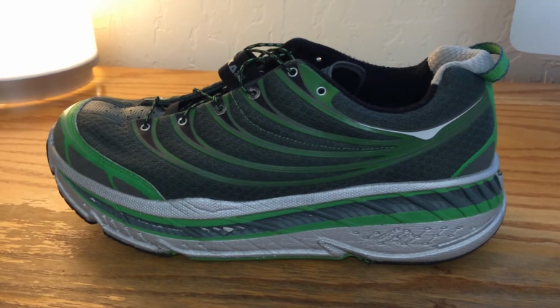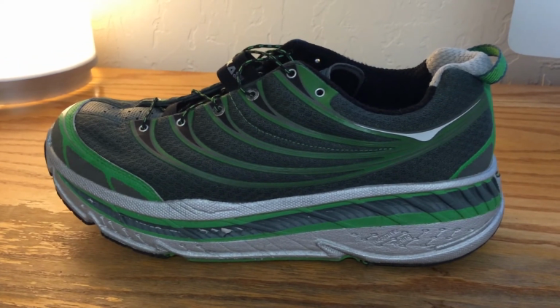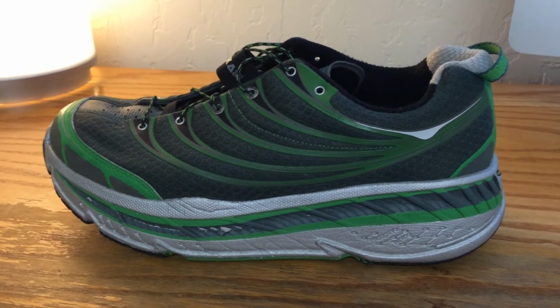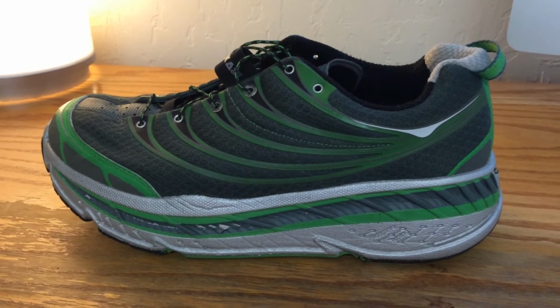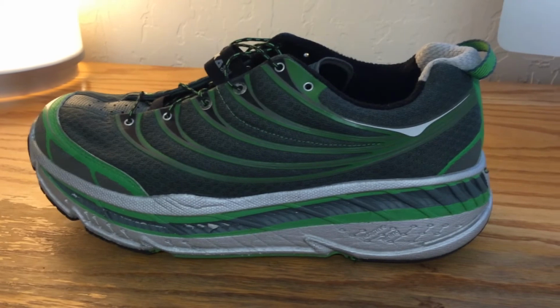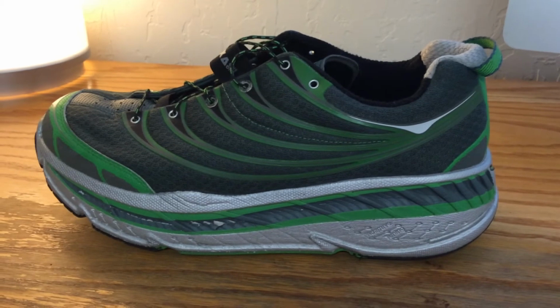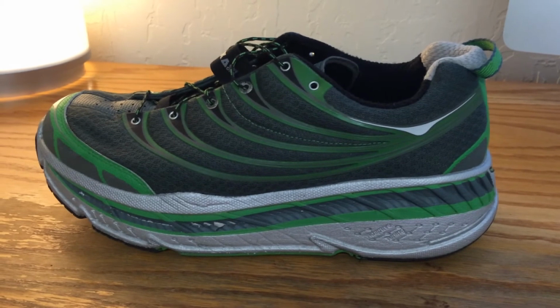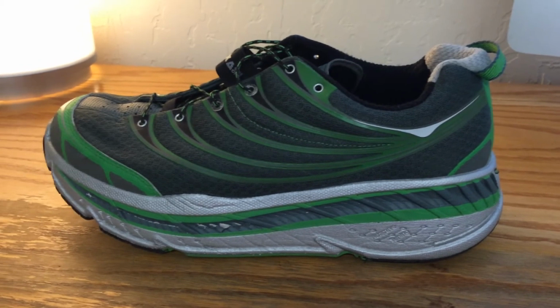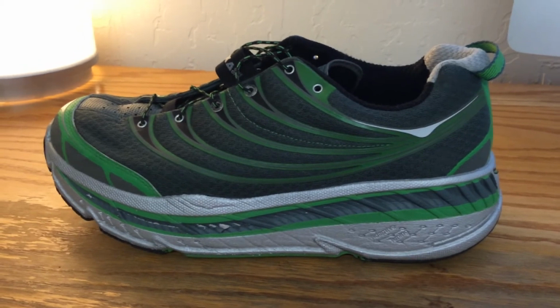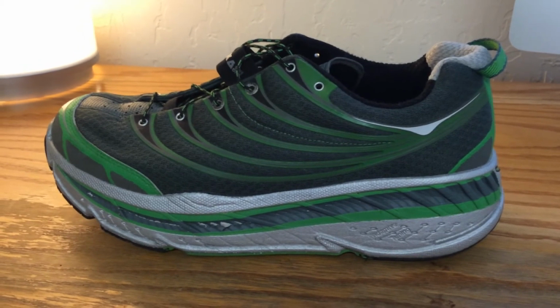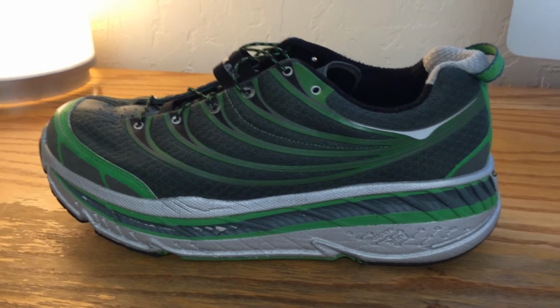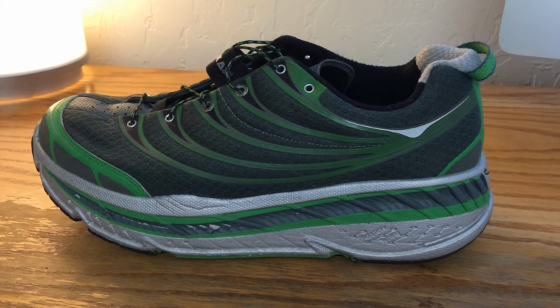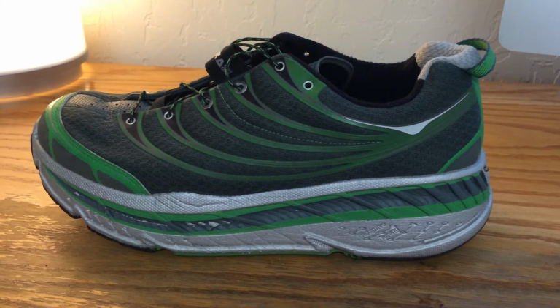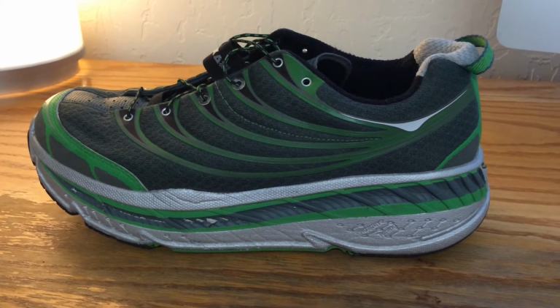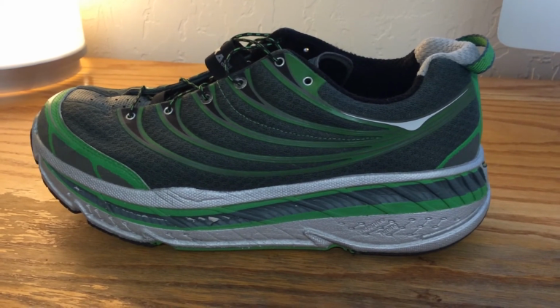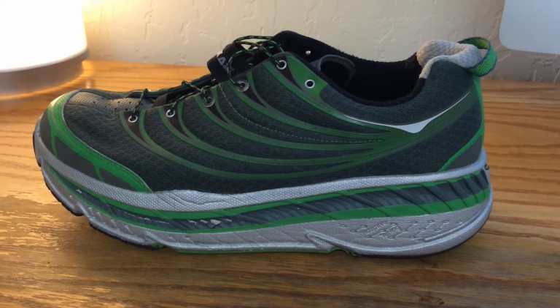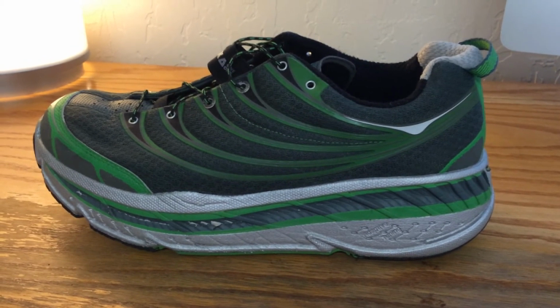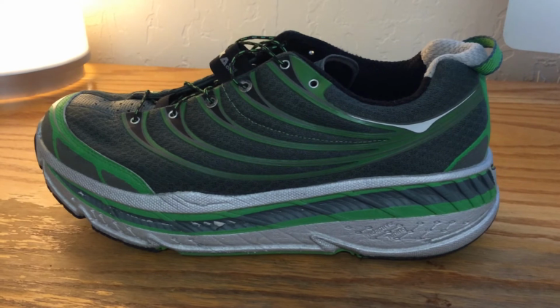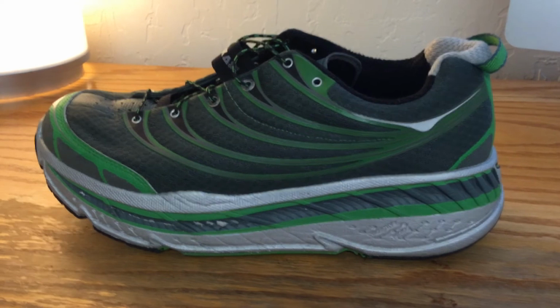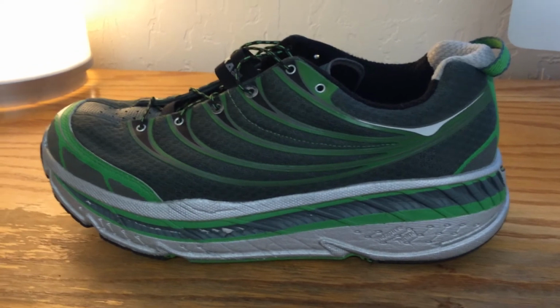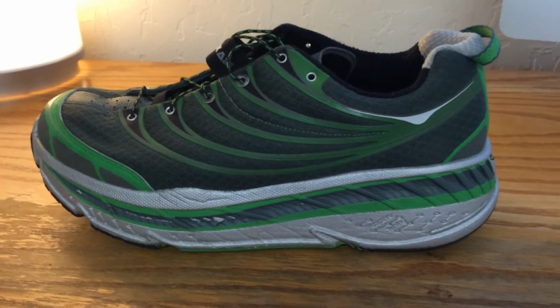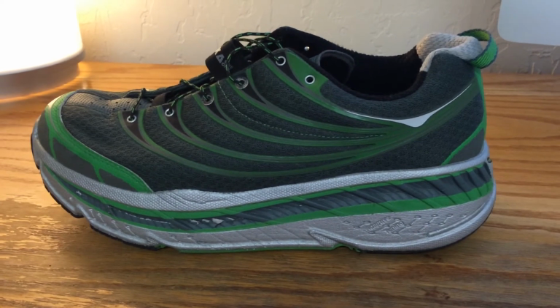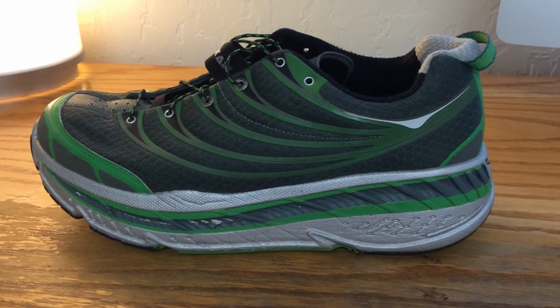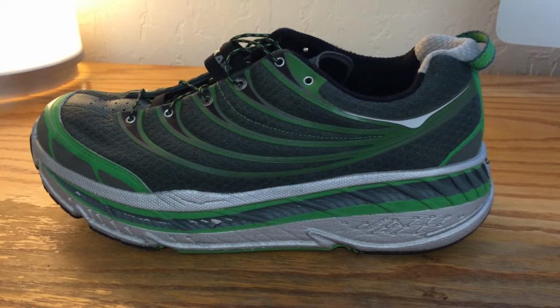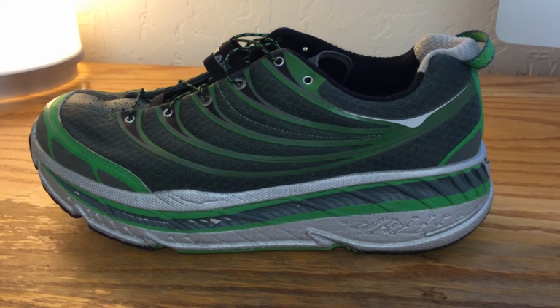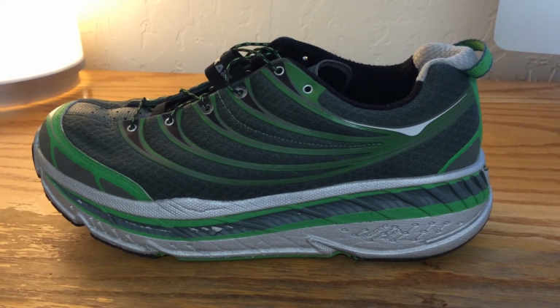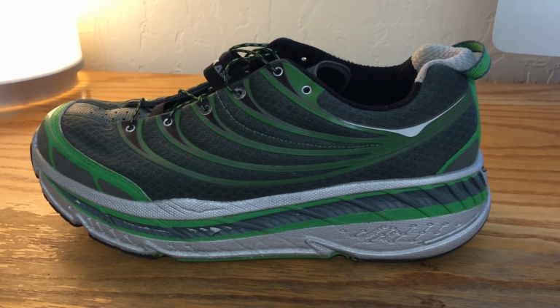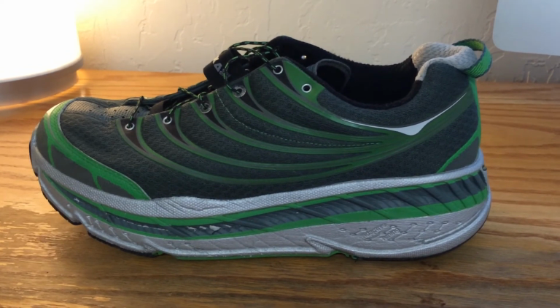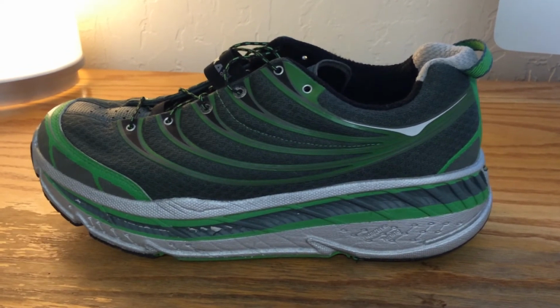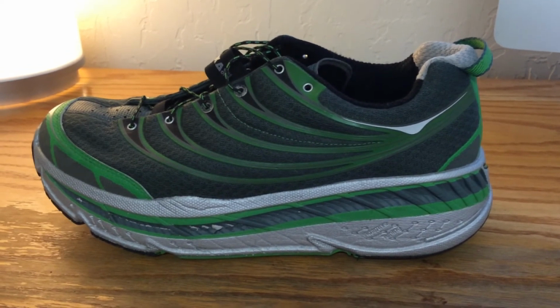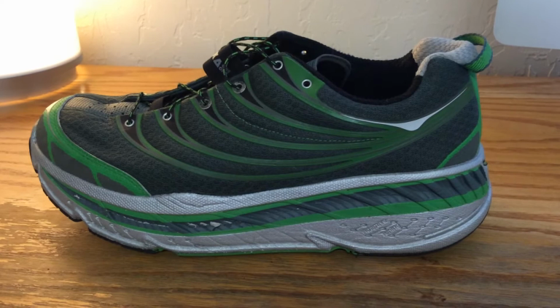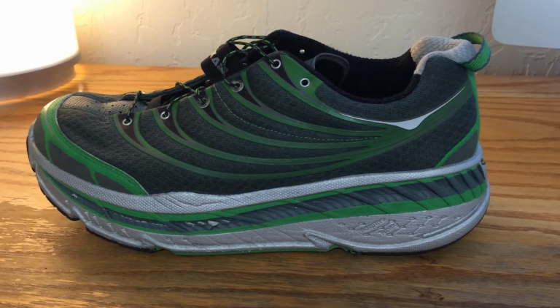With that said, these provide a lot of padding on hard road surfaces. This shoe is specifically designed for running on the road.